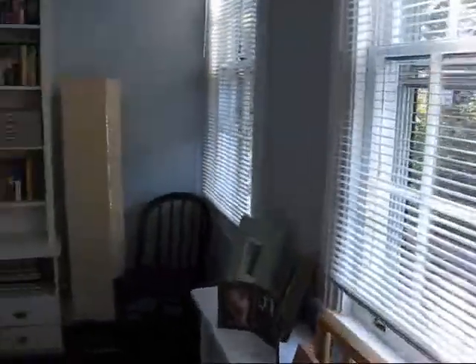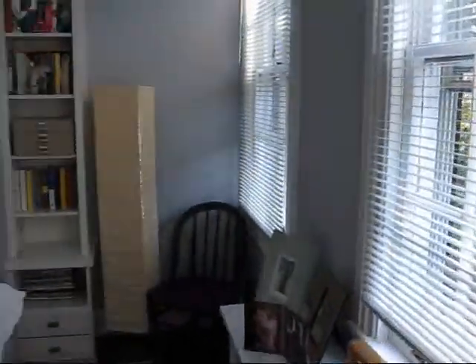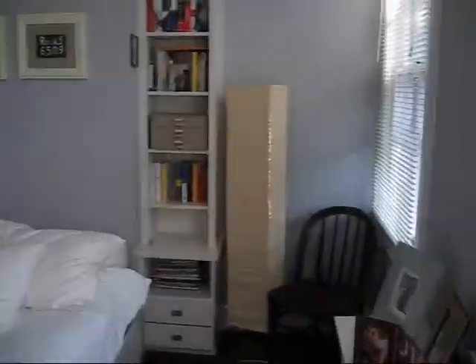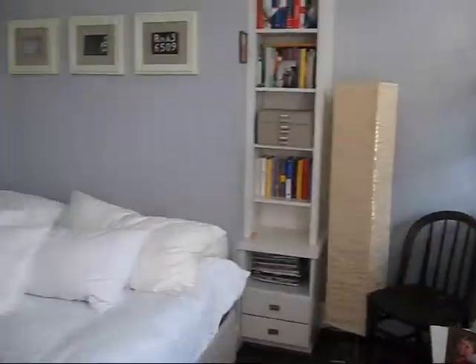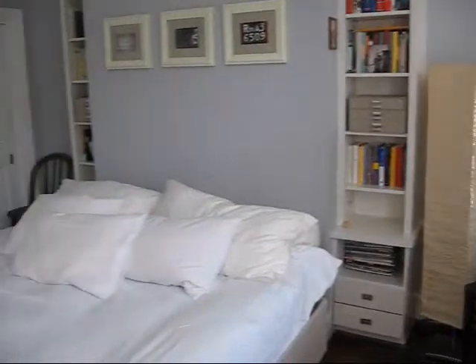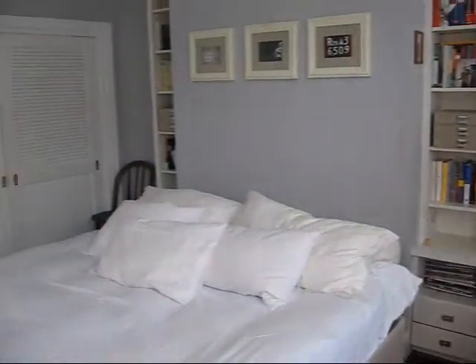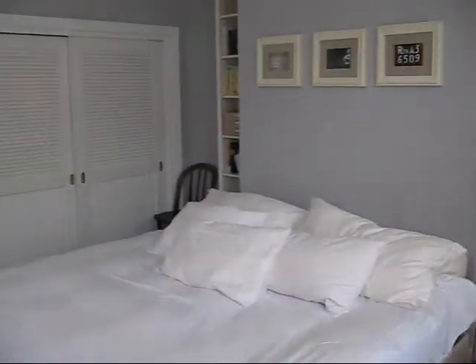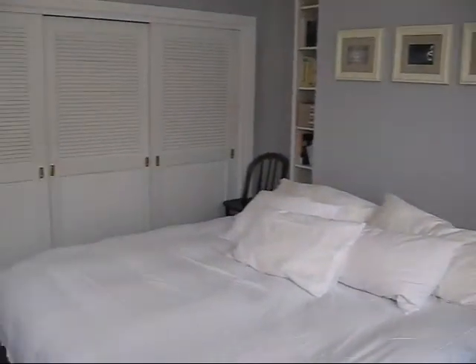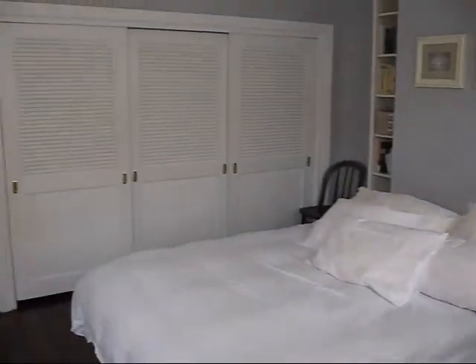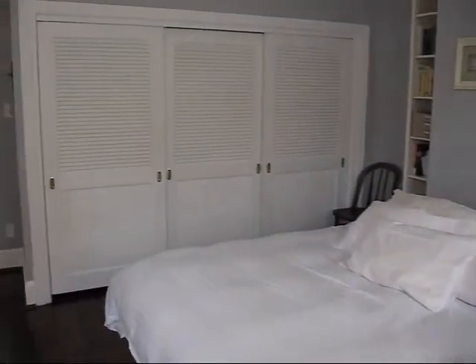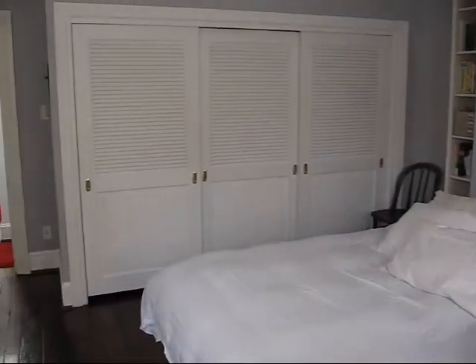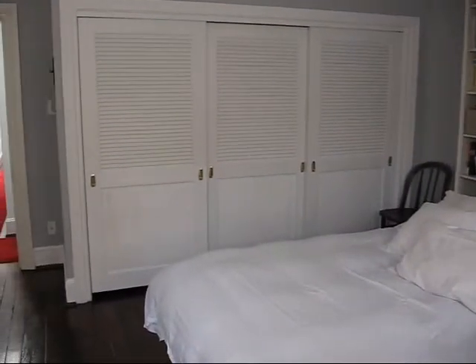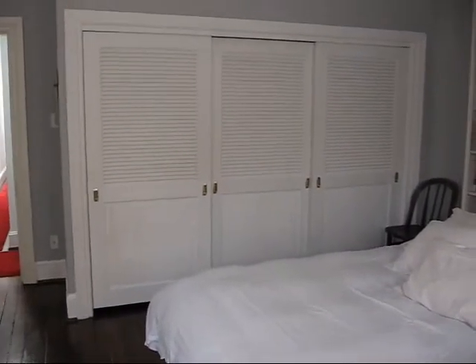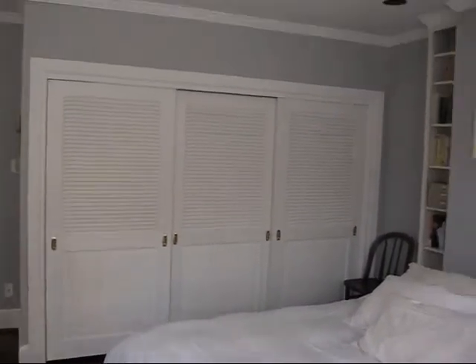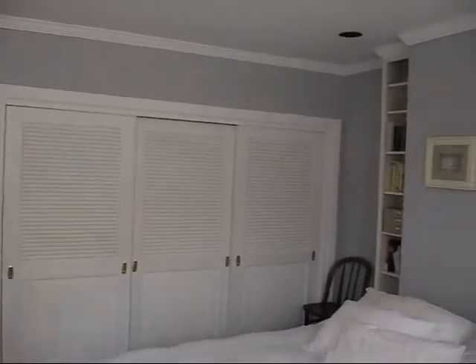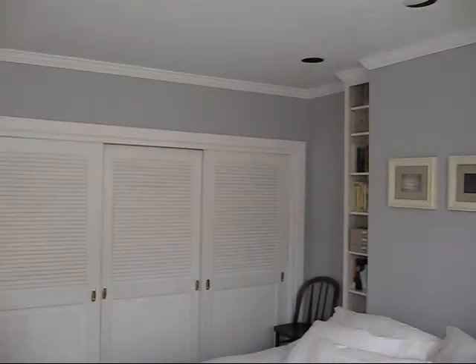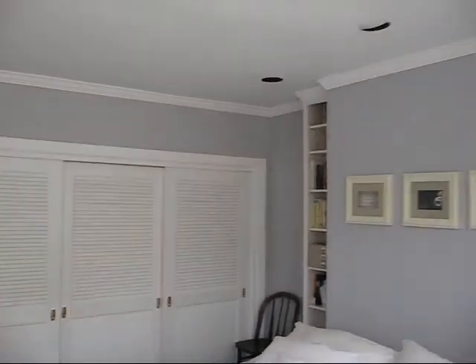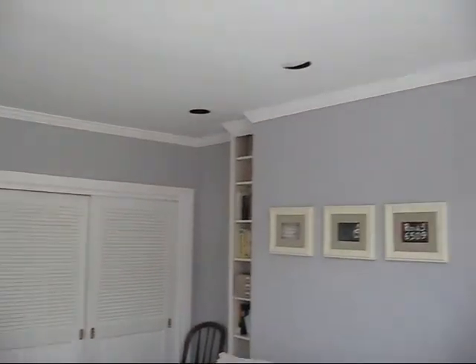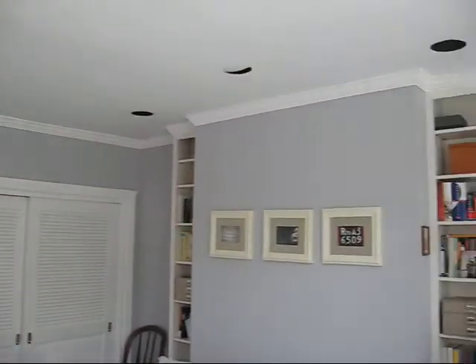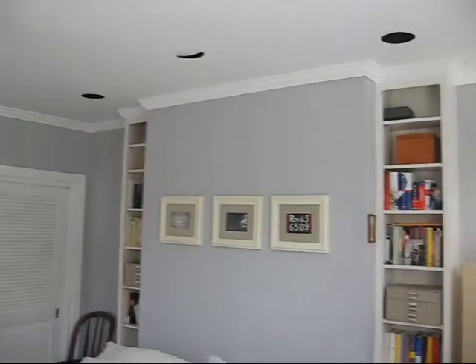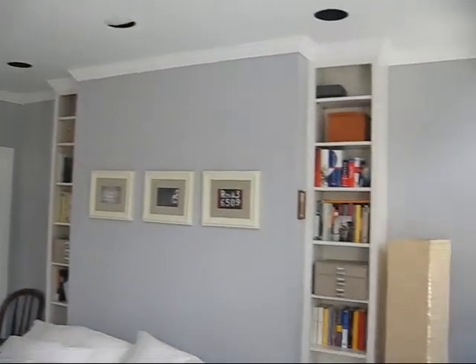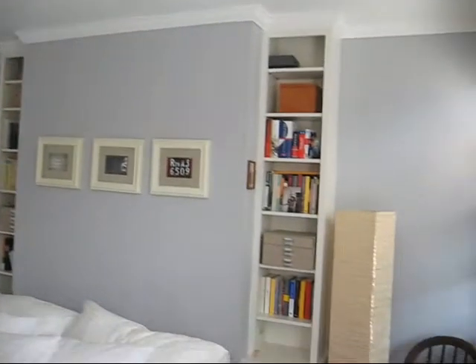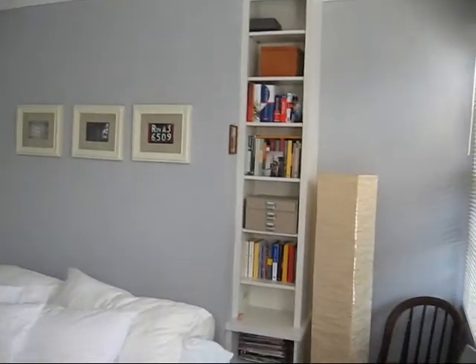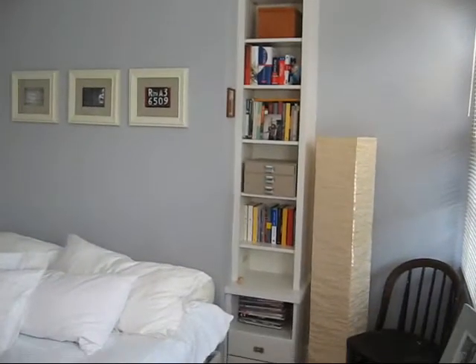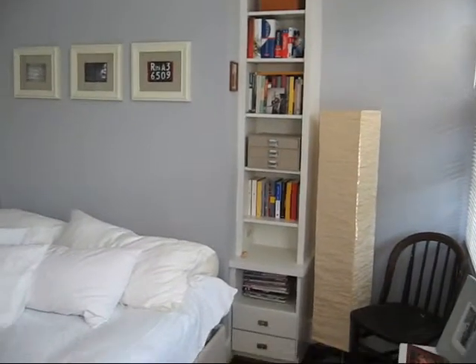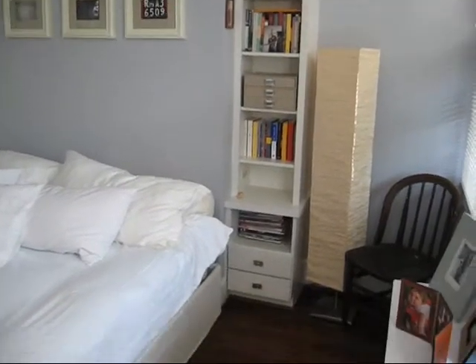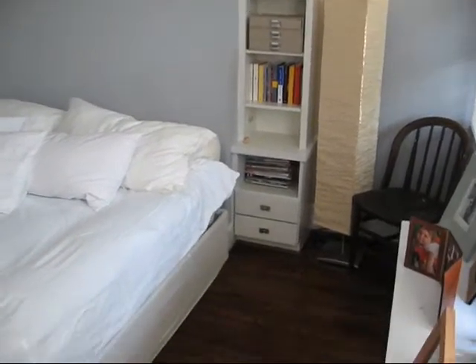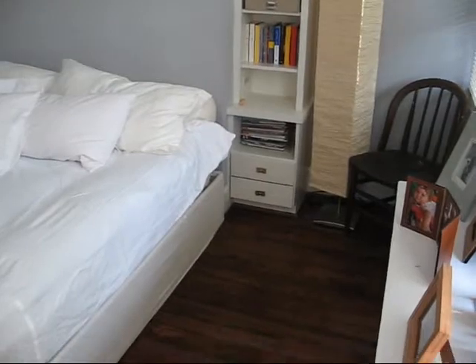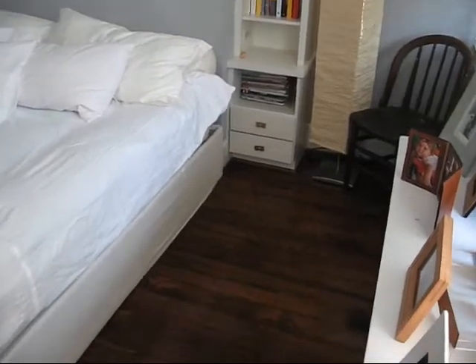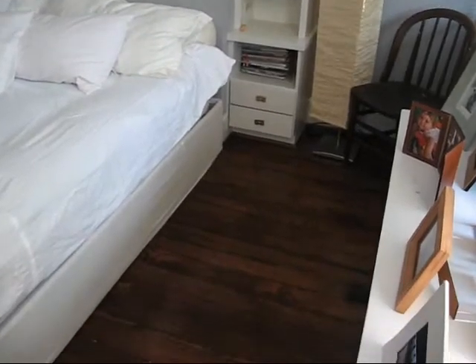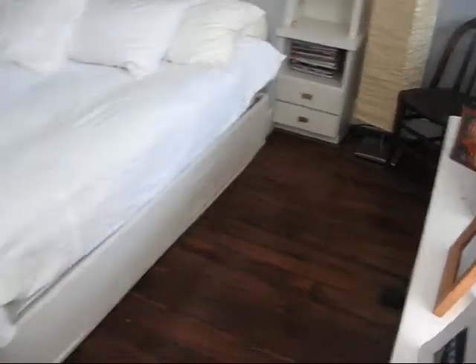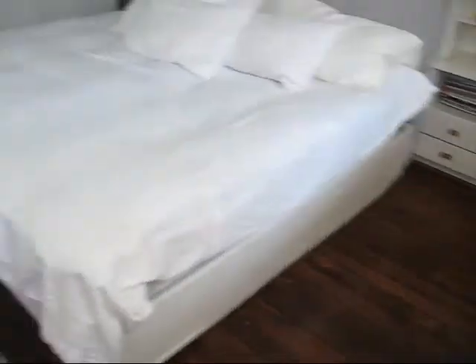Beautiful room. These look like original windows, or older windows anyhow. Large closet, crown molding, recessed lighting, built-in bookshelves, and of course the original hardwood floors.